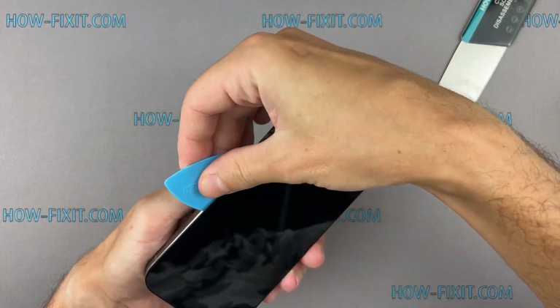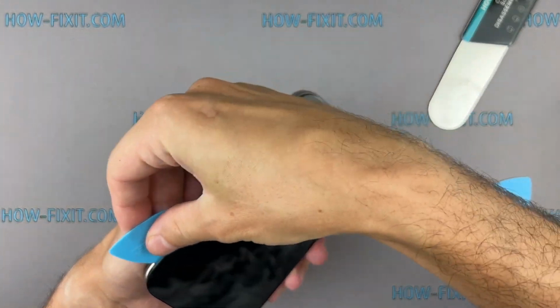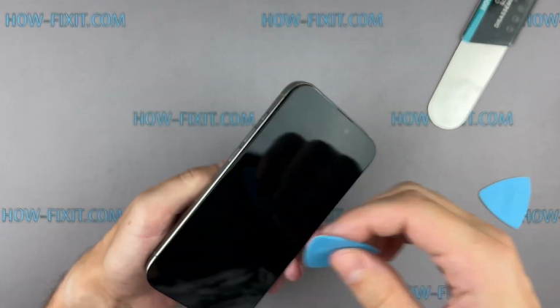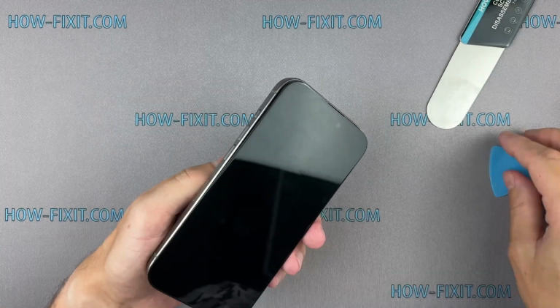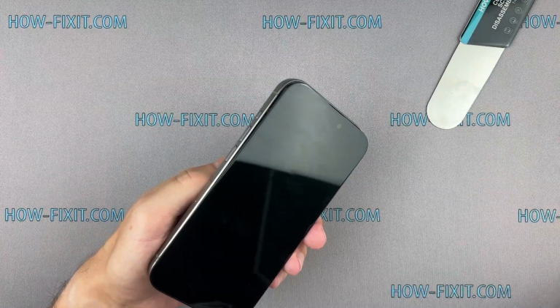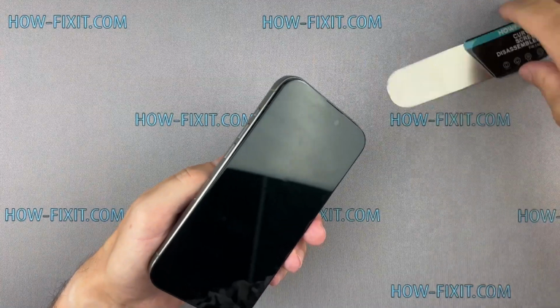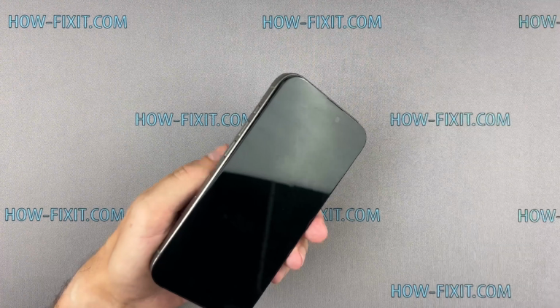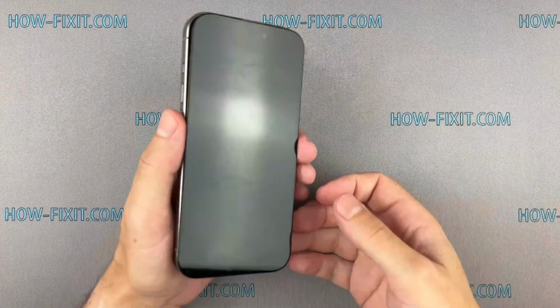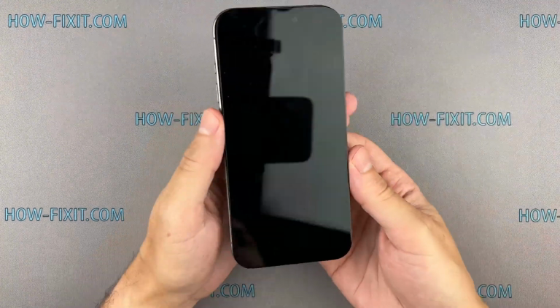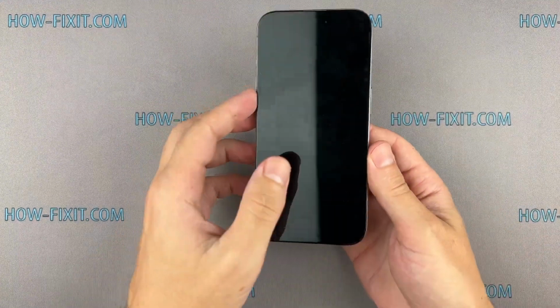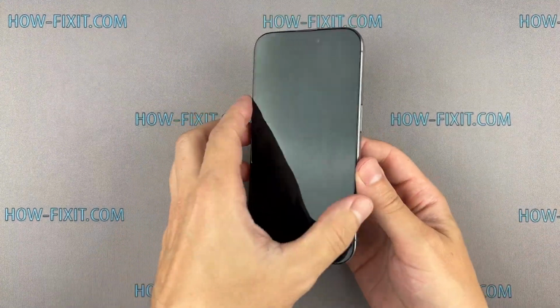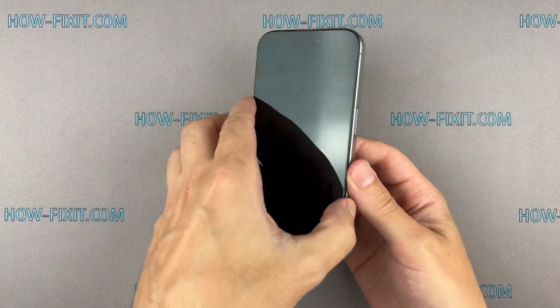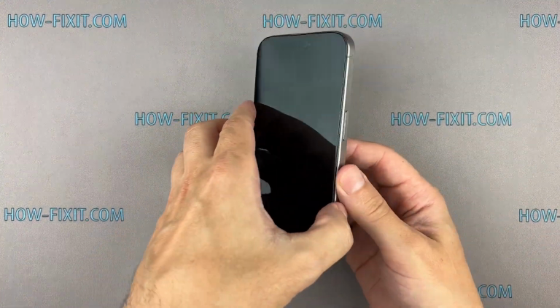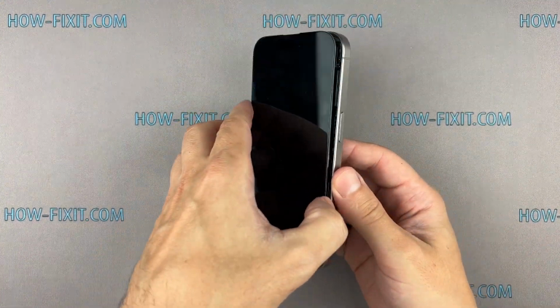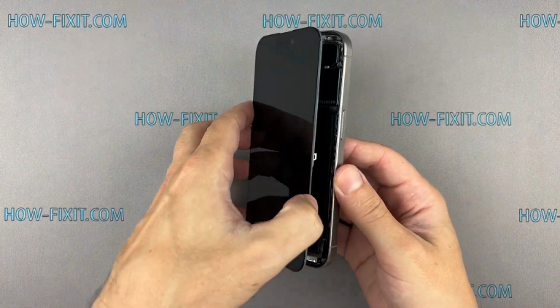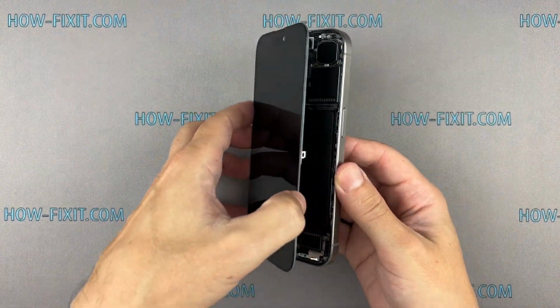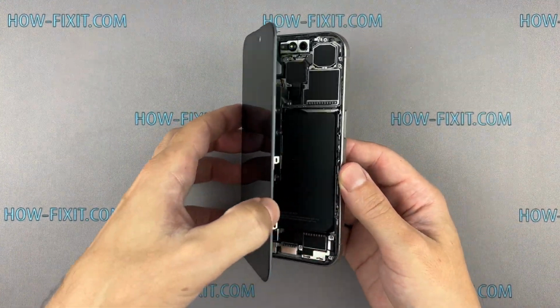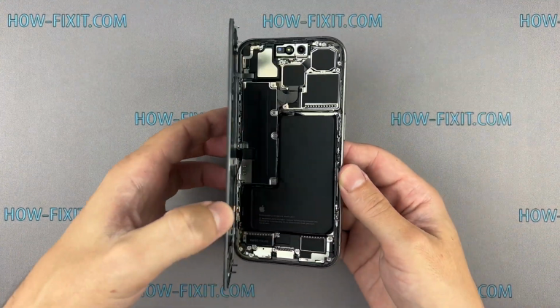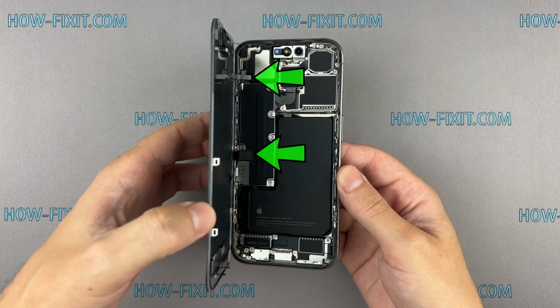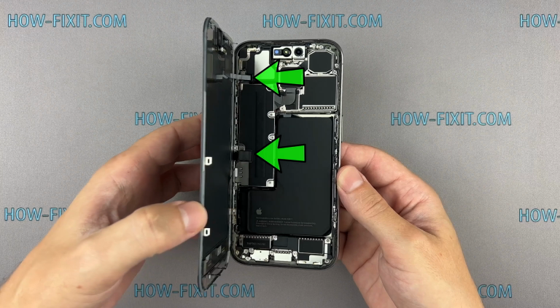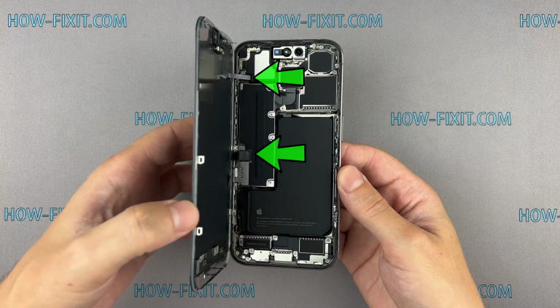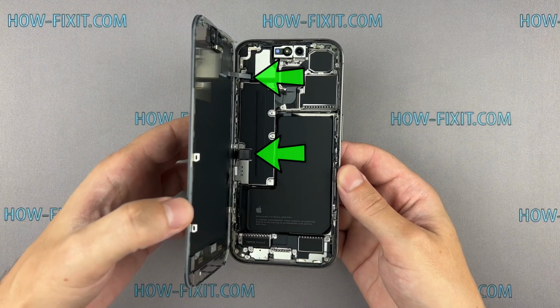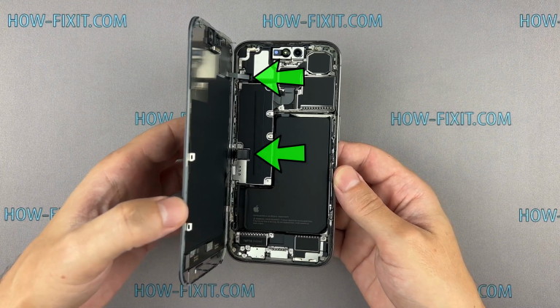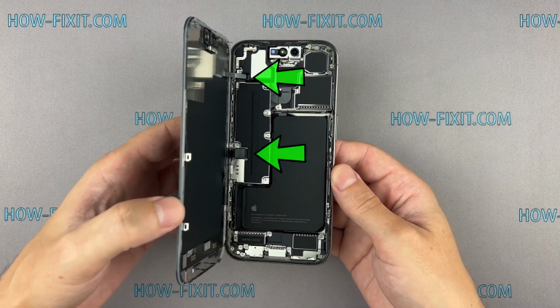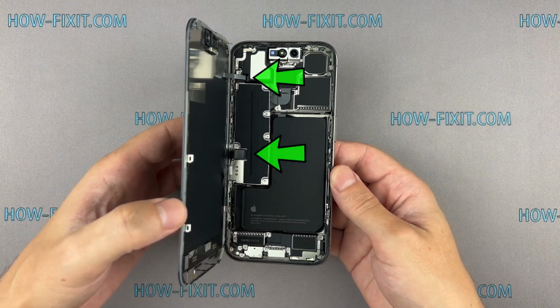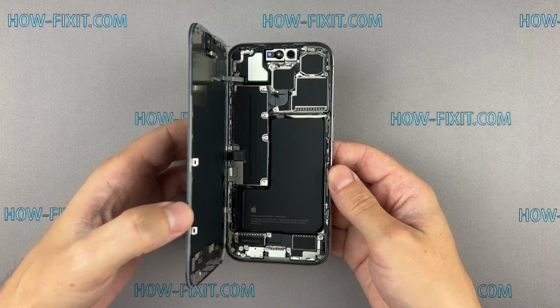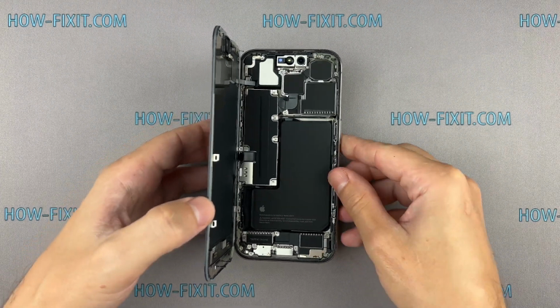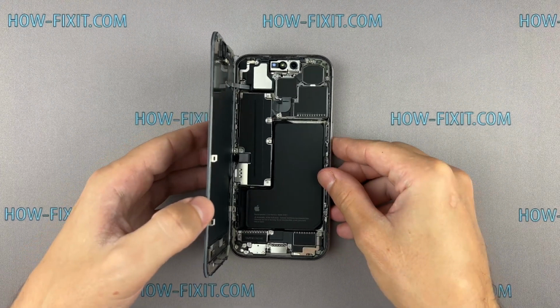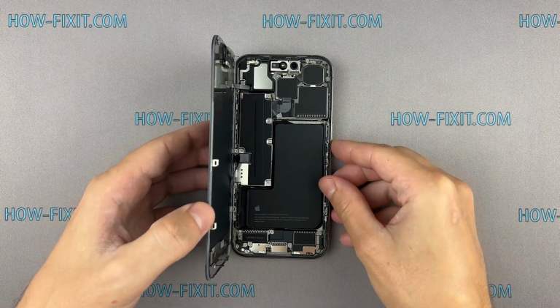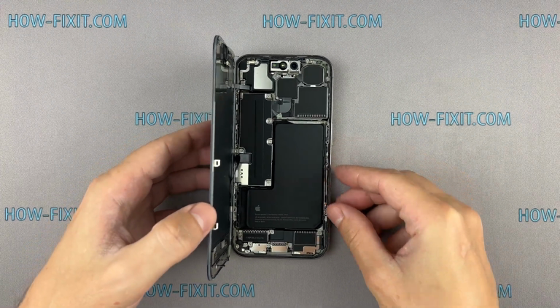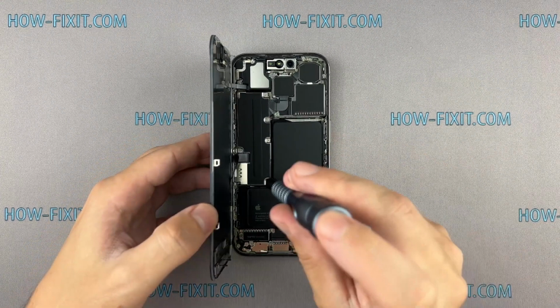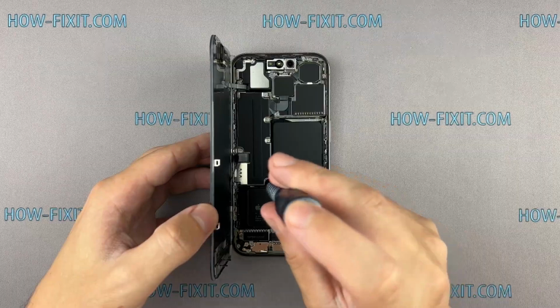Open the screen with extreme caution and avoid sudden movements, because the screen is still connected to the mainboard. Abruptly separating the screen from the iPhone body can damage the screen cable.